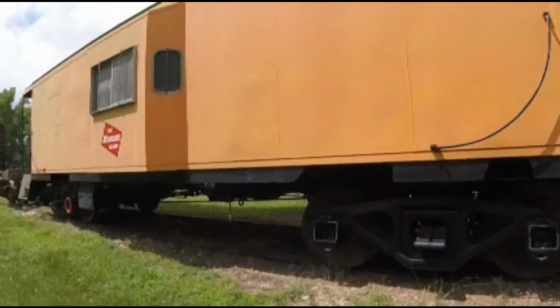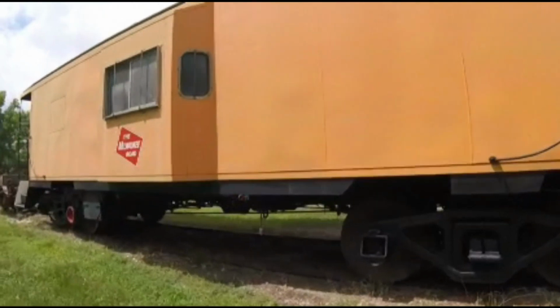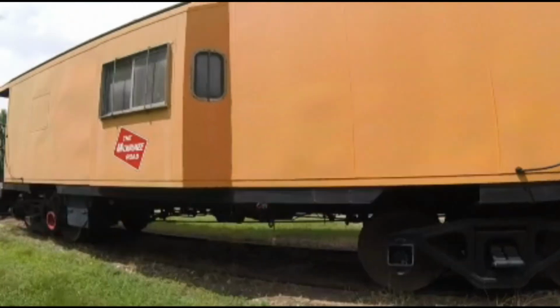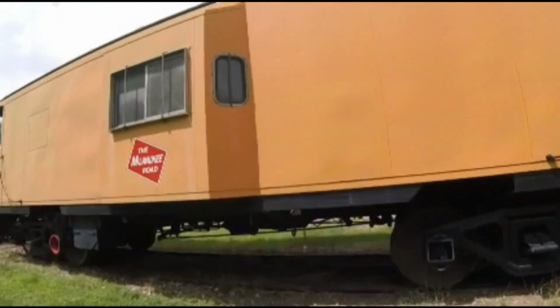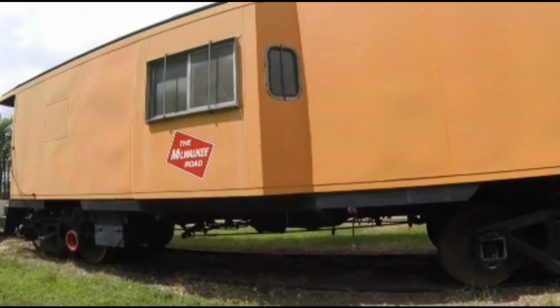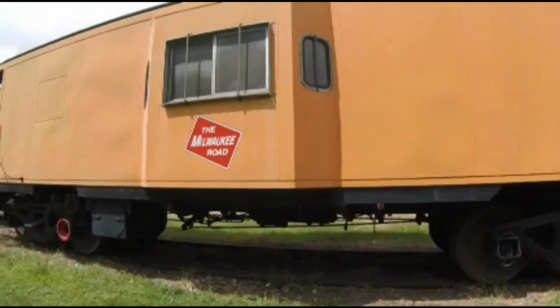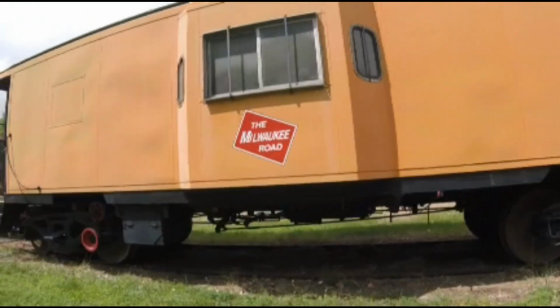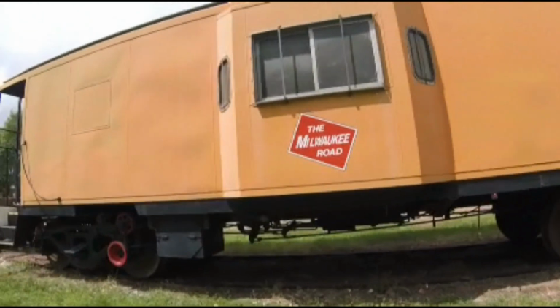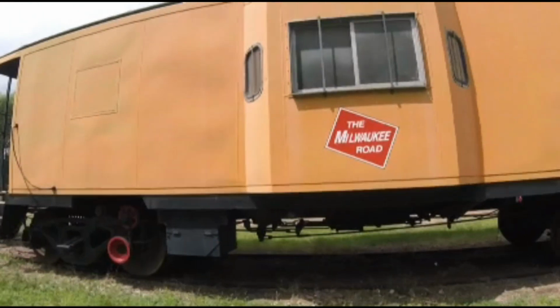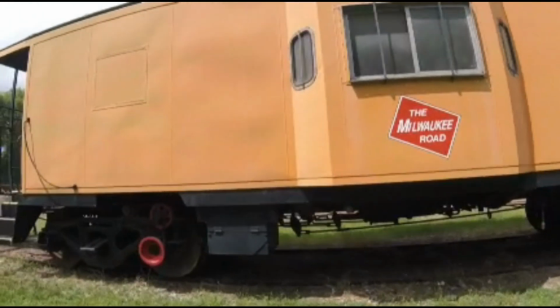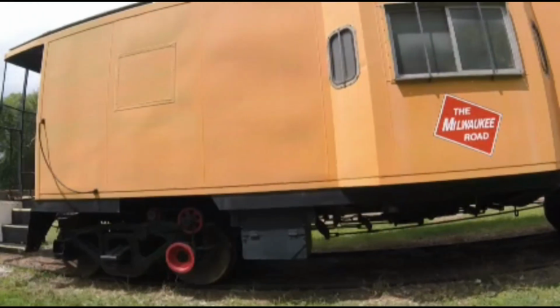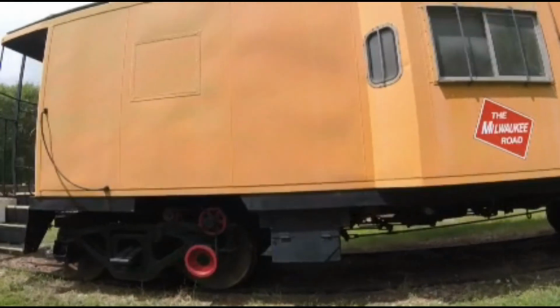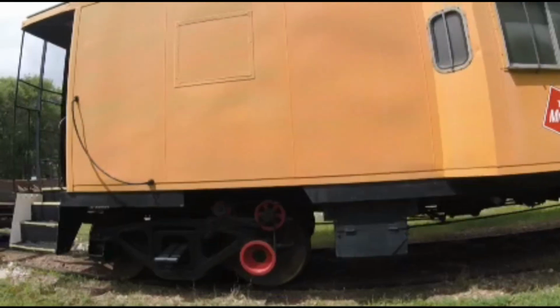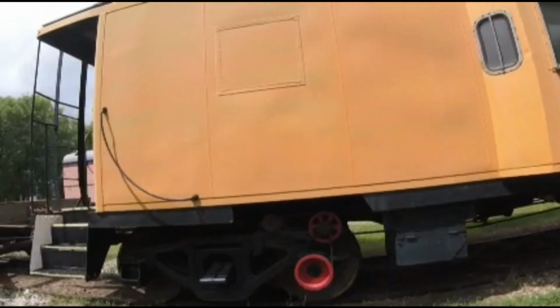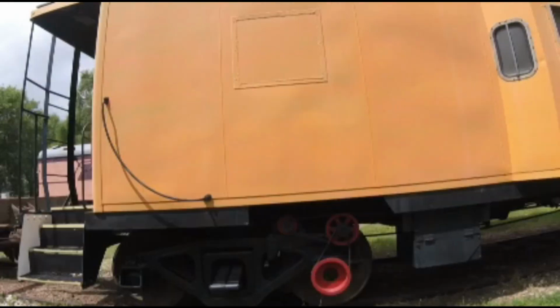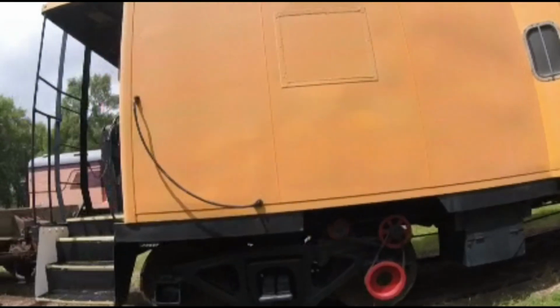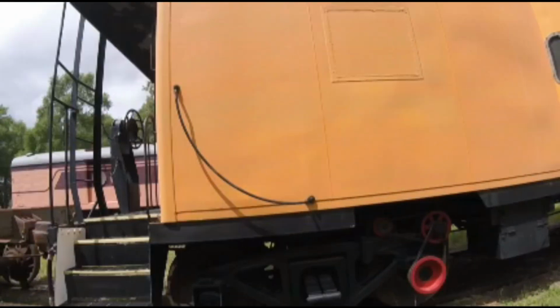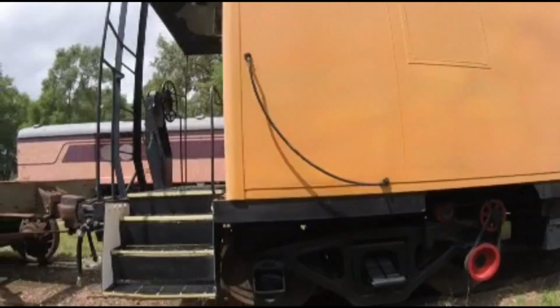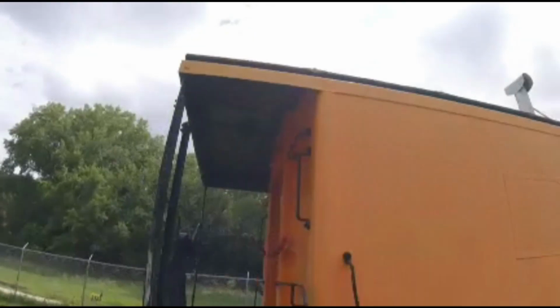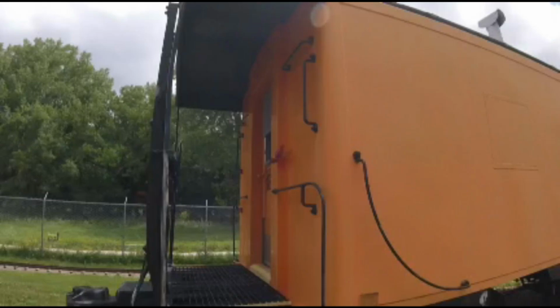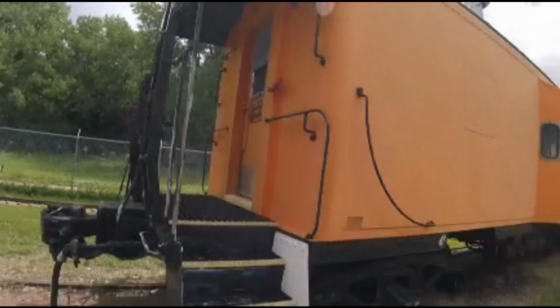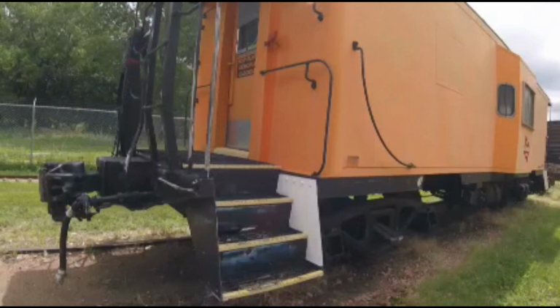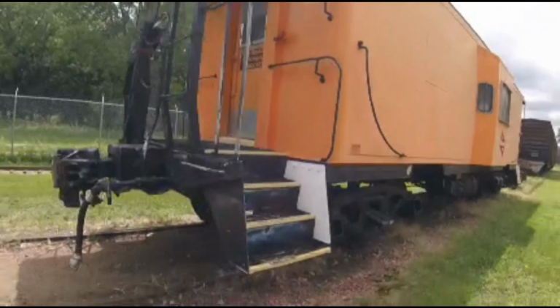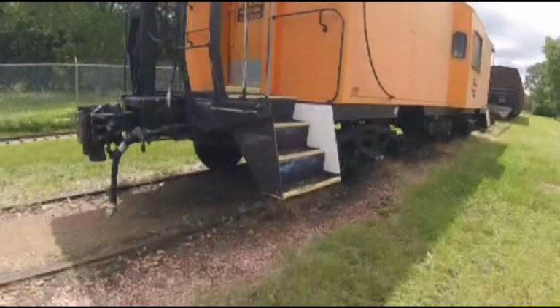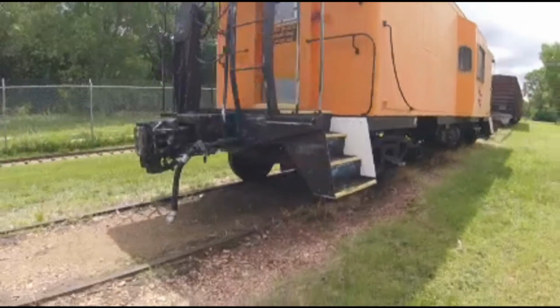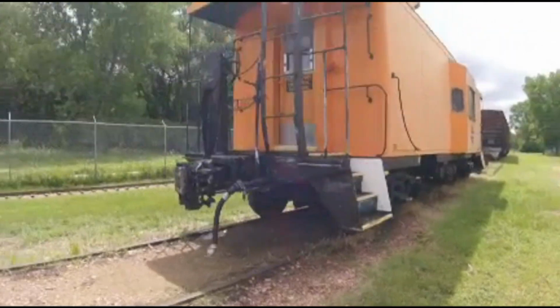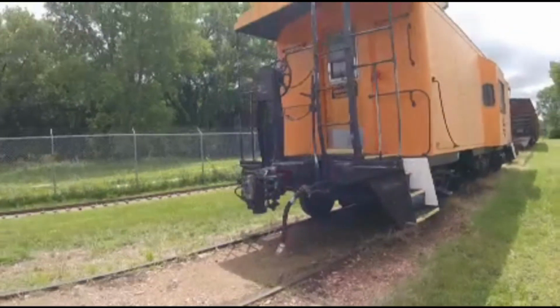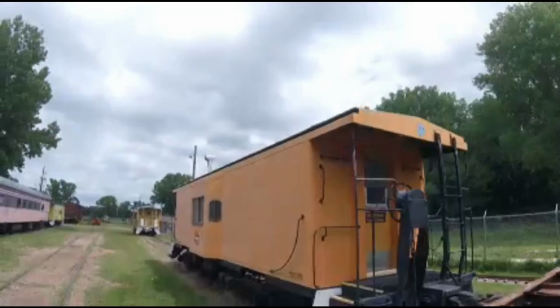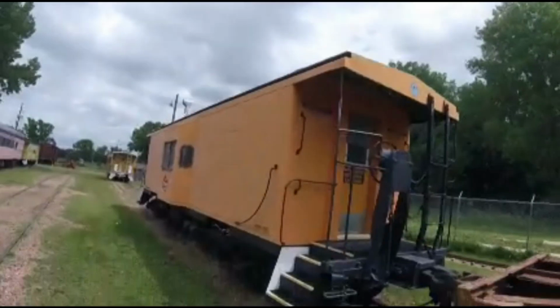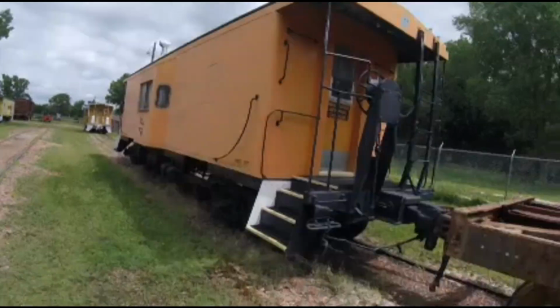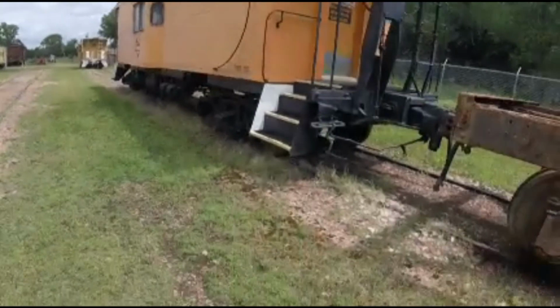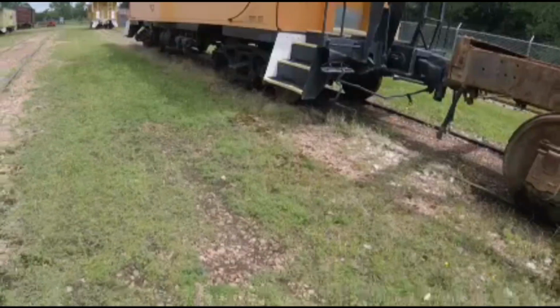Today, this caboose is seen here at the Sioux City Railroad Museum in Sioux City, Iowa, where it is preserved and sometimes seen rolling on the grounds as well.